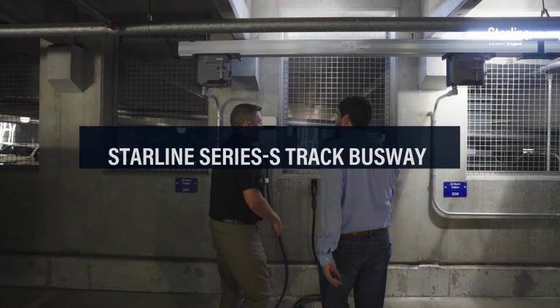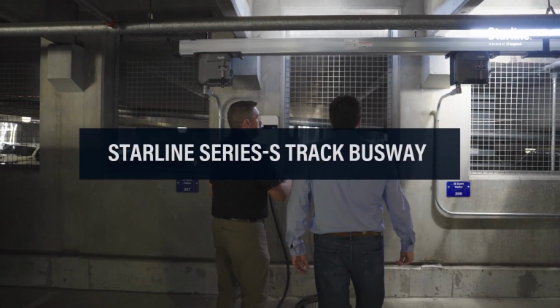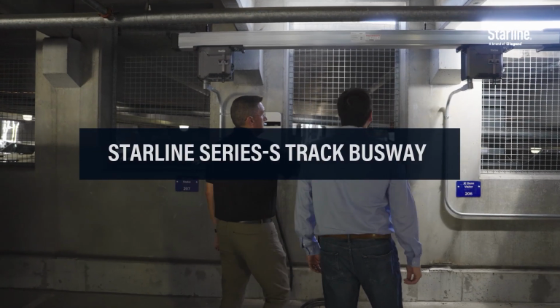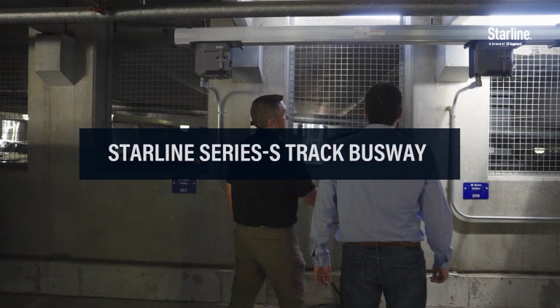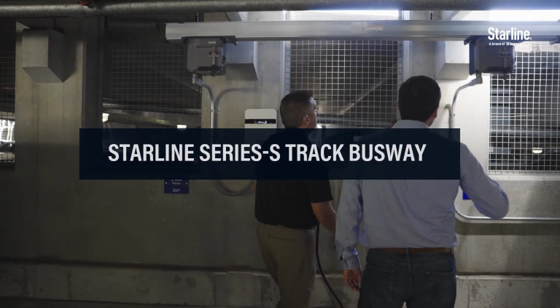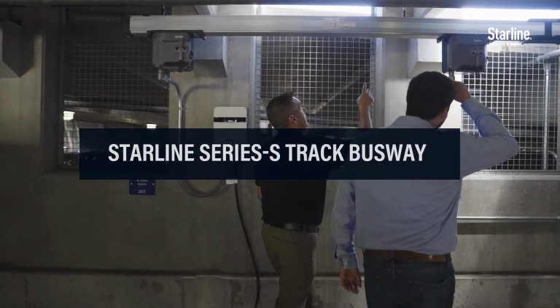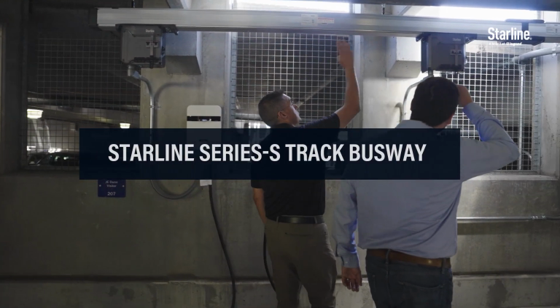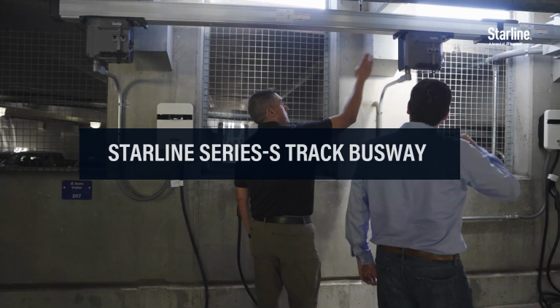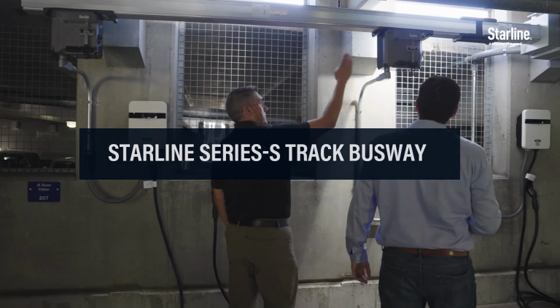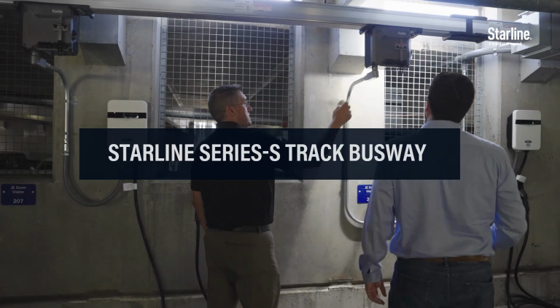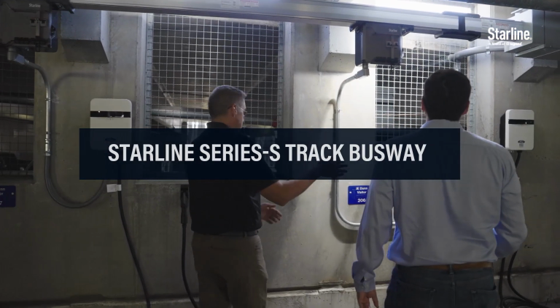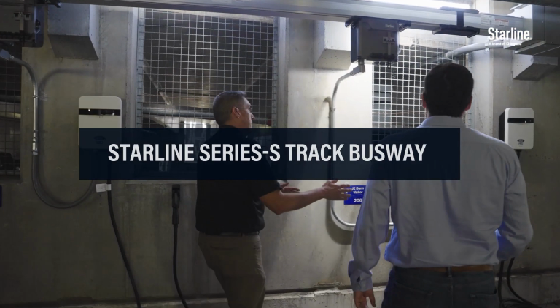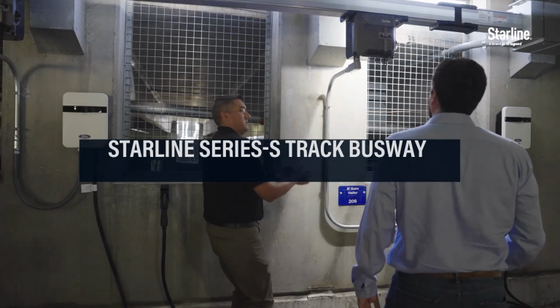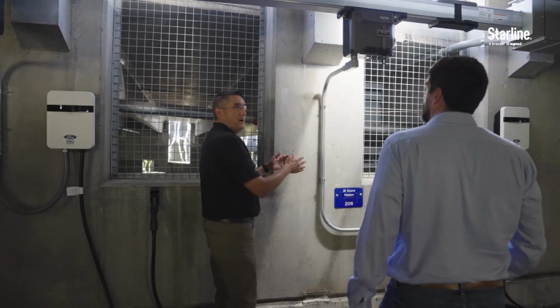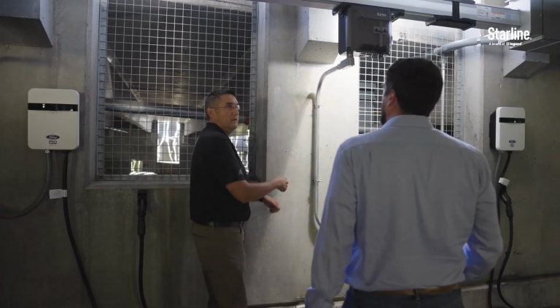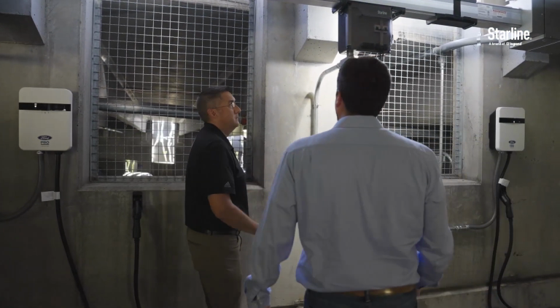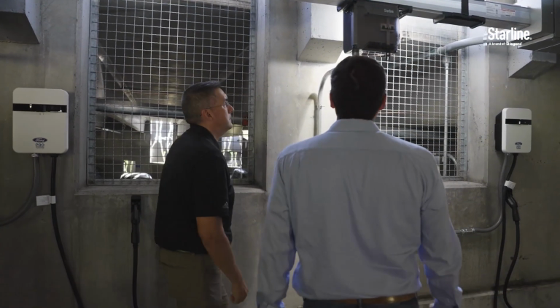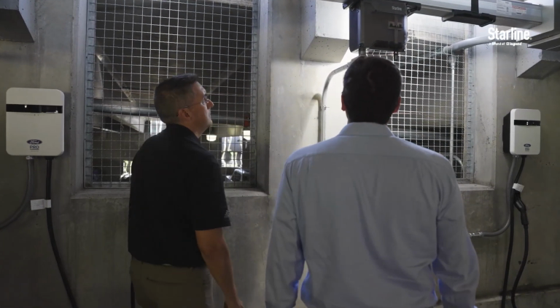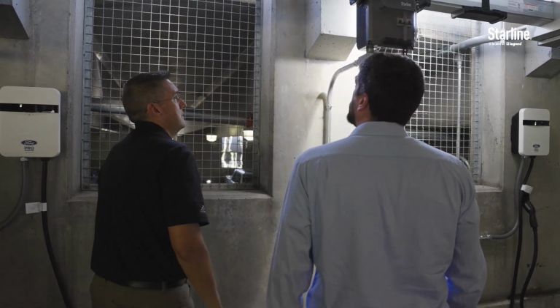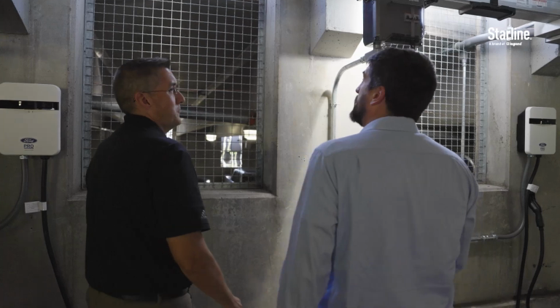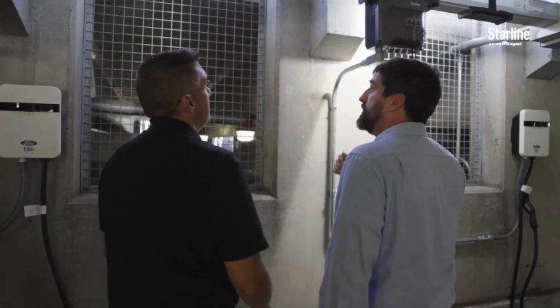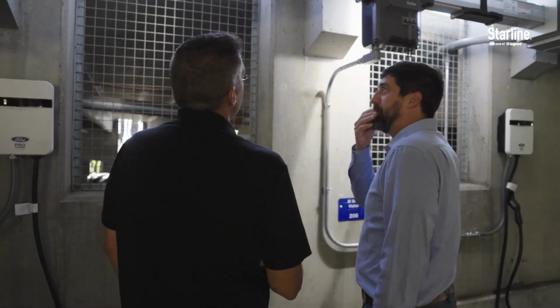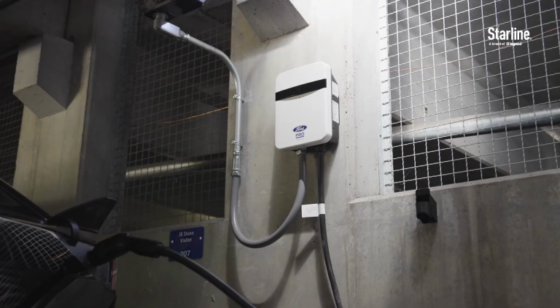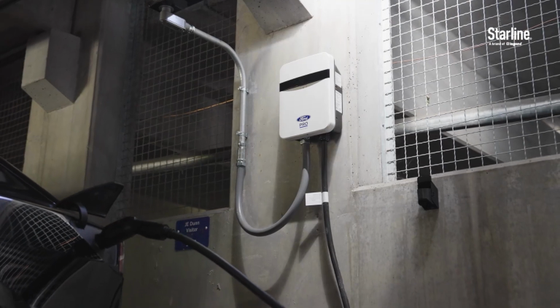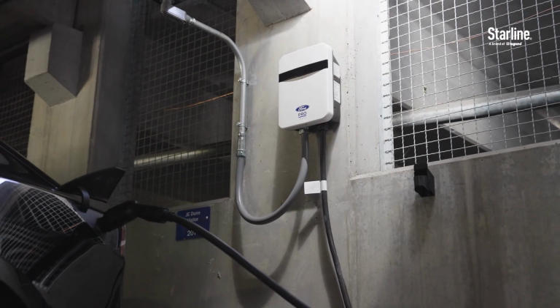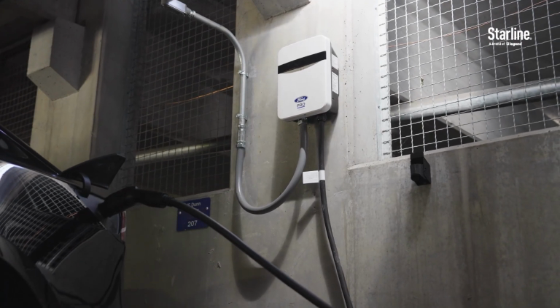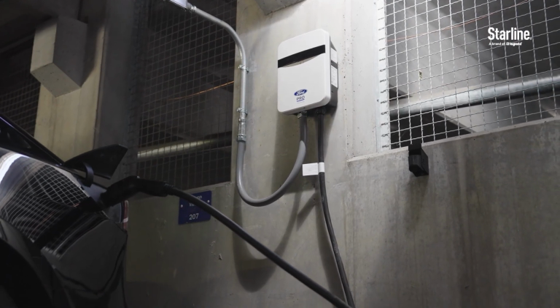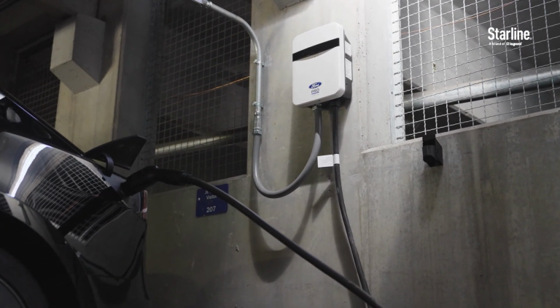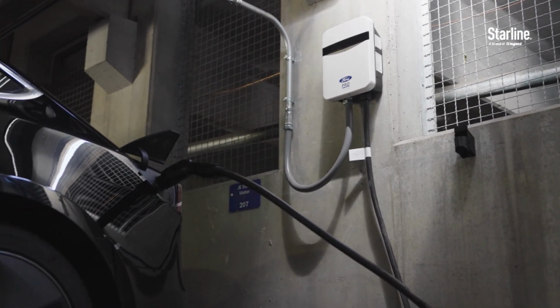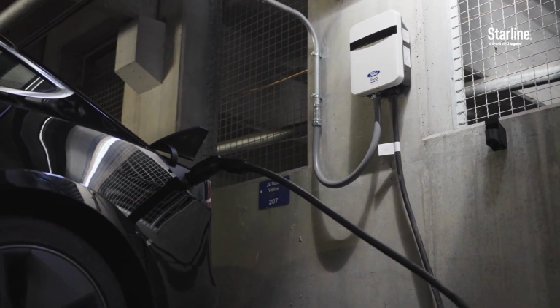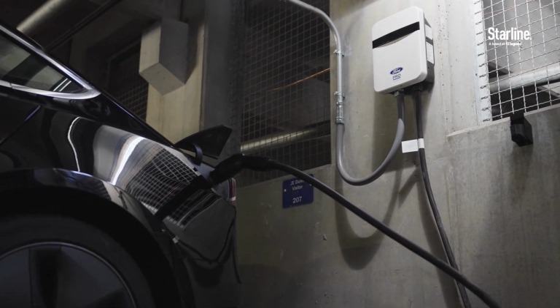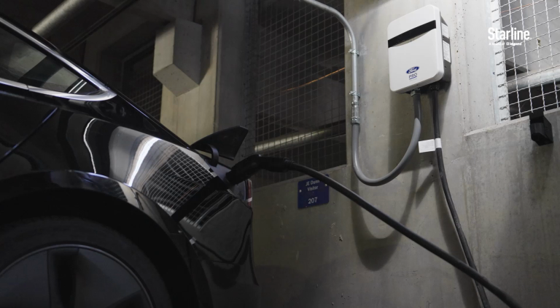The Starline busway overhead is a great alternative for the traditional electrical distribution on EV charging. The flexibility, the expansion capabilities, having it up and out of the way, reducing costs on distribution feeders — all that.